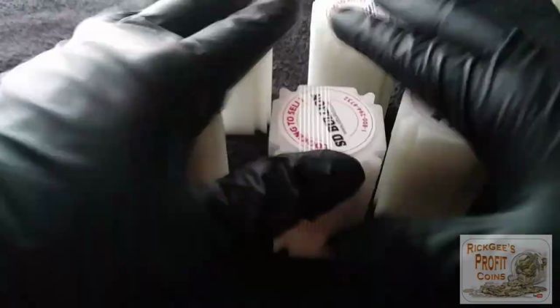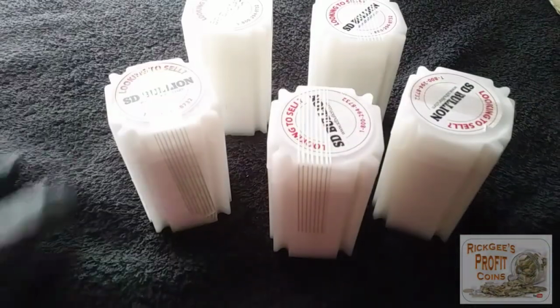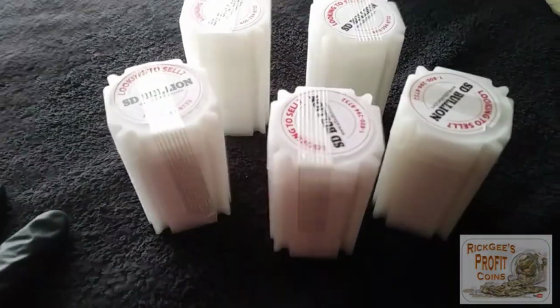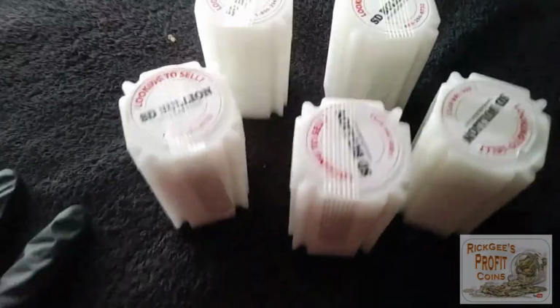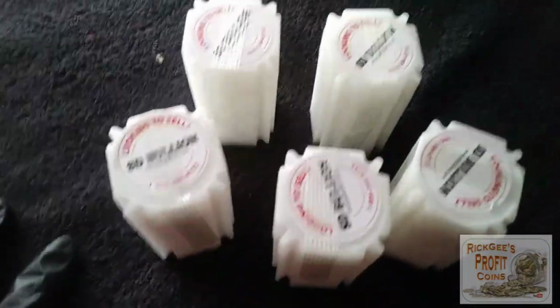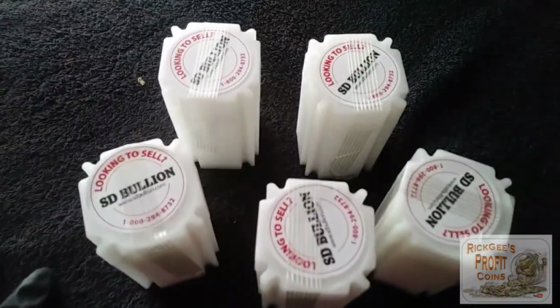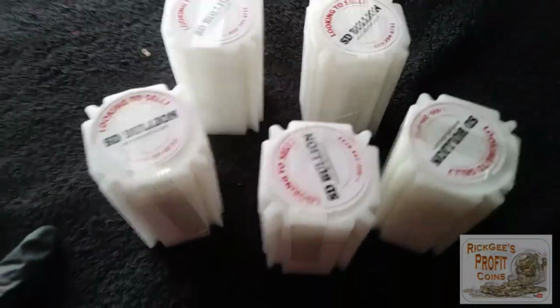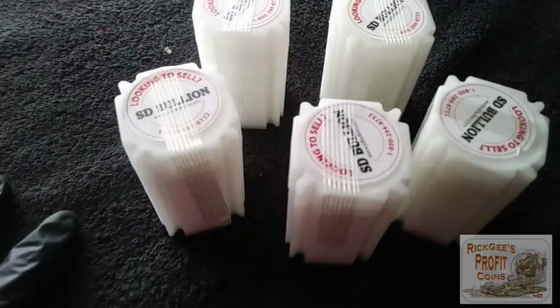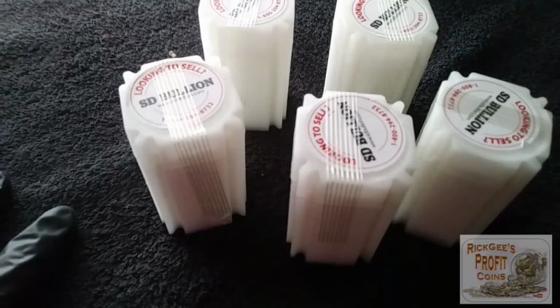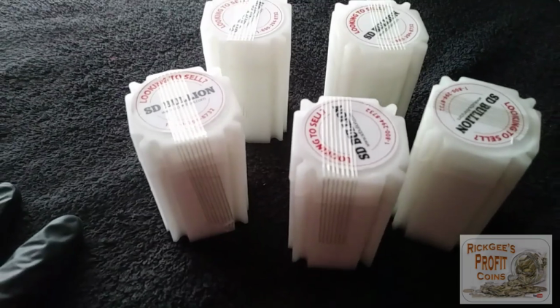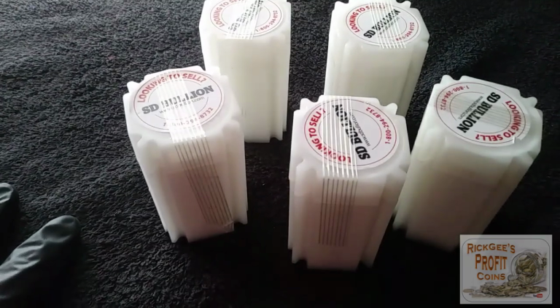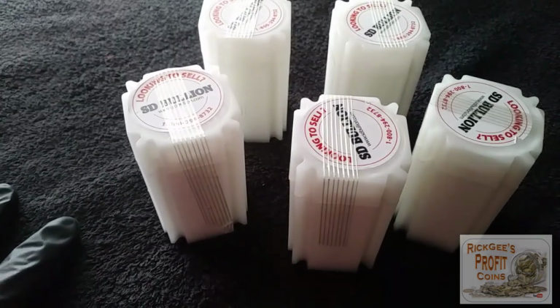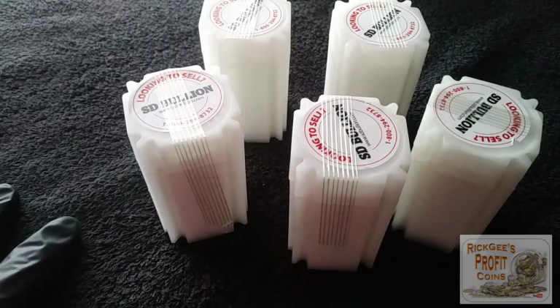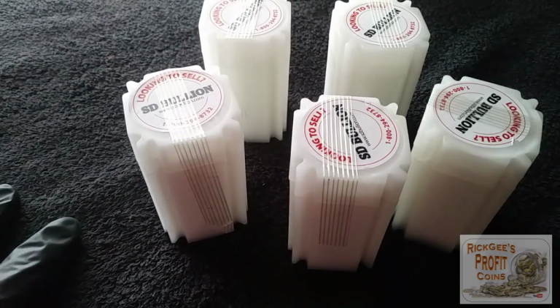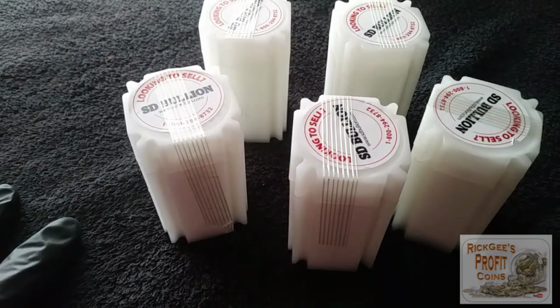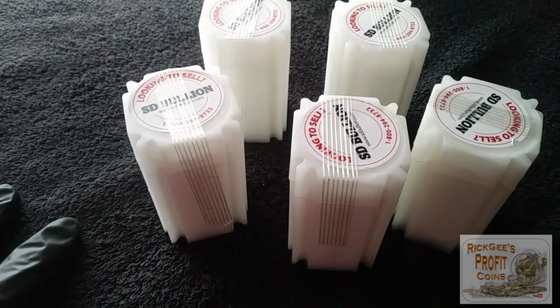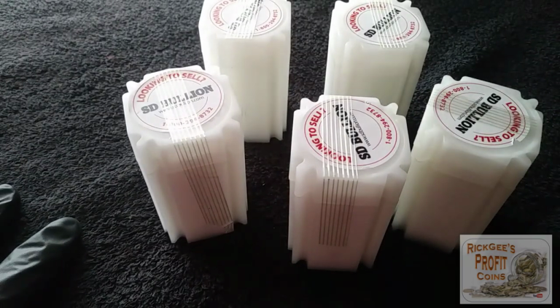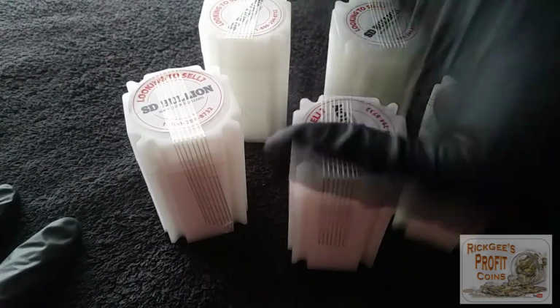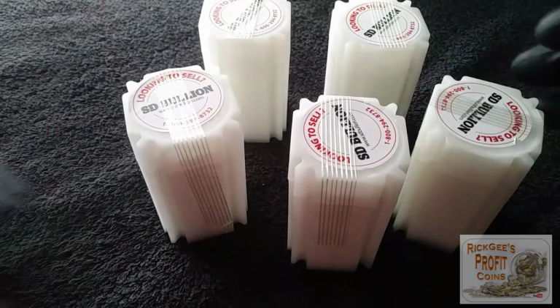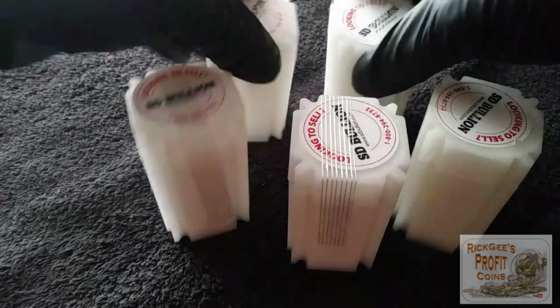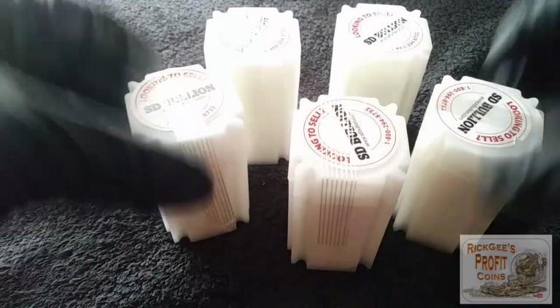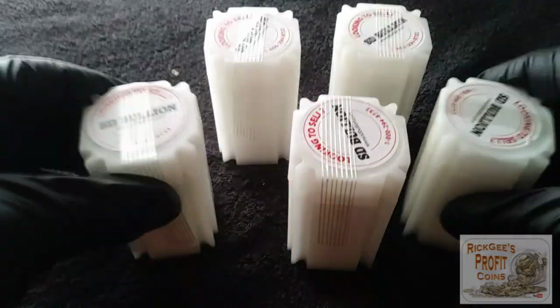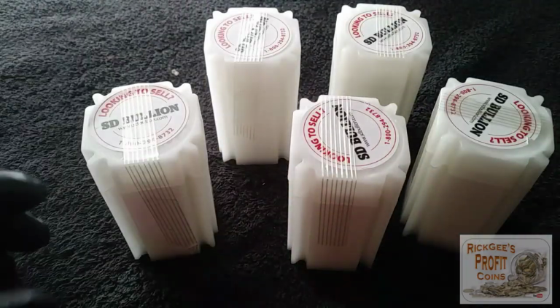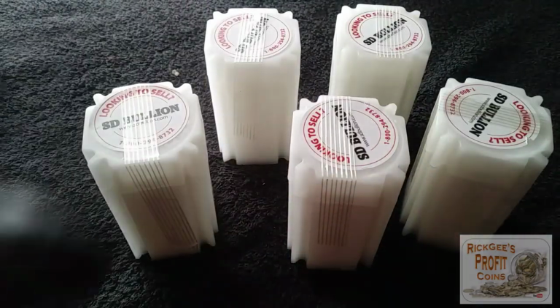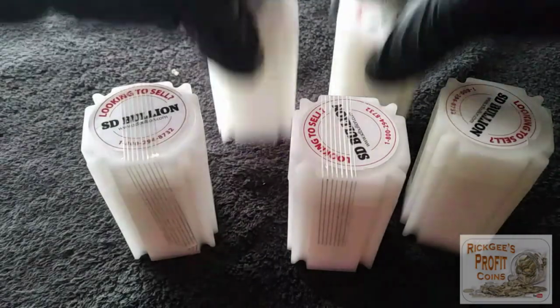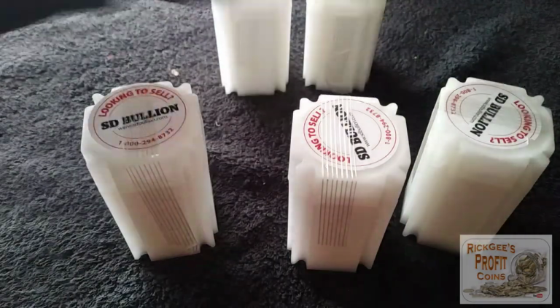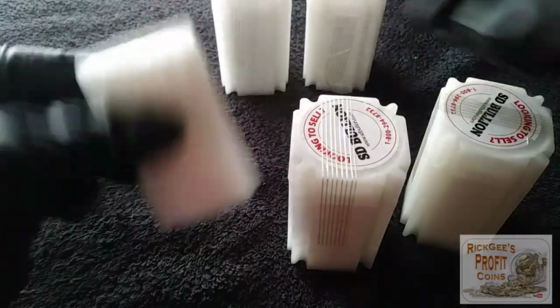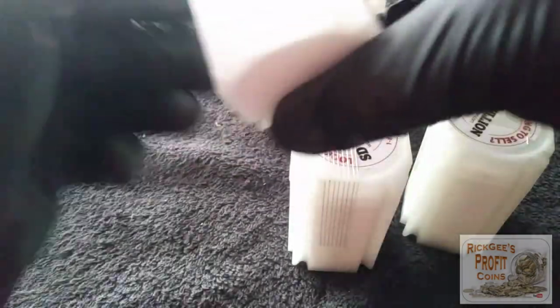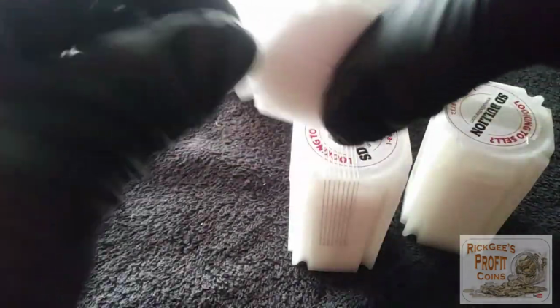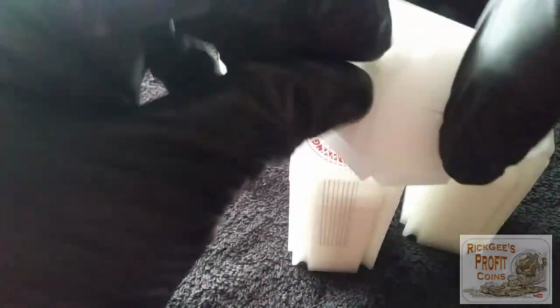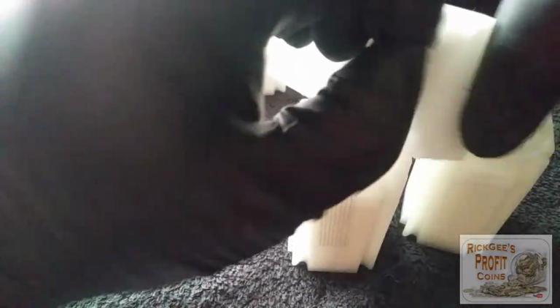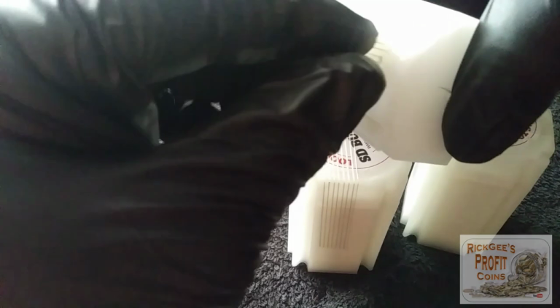All right. So here are the five tubes of 20 ounces a piece and now we're going to open each one of these. I'm going to go ahead and fast forward through all of this as well — or maybe I'll just open the first one. Let's just see if I can get this thing open quick.